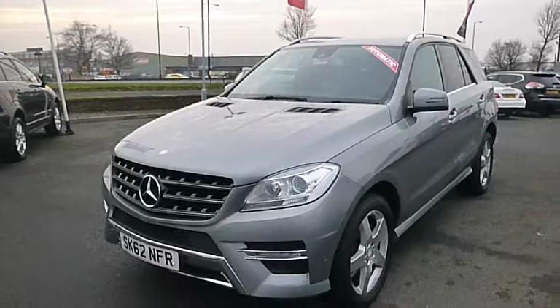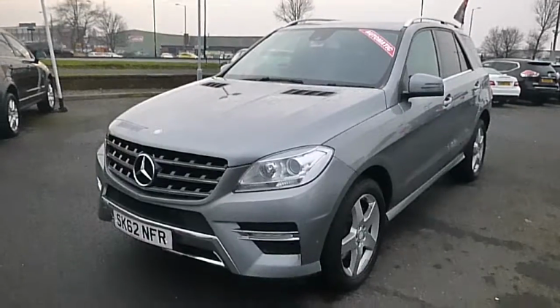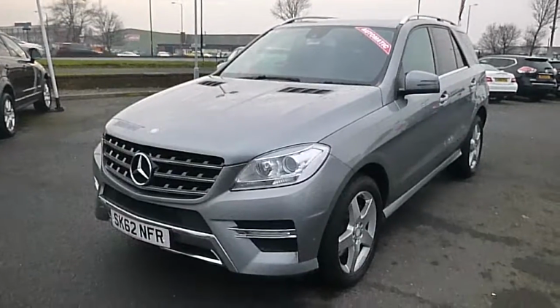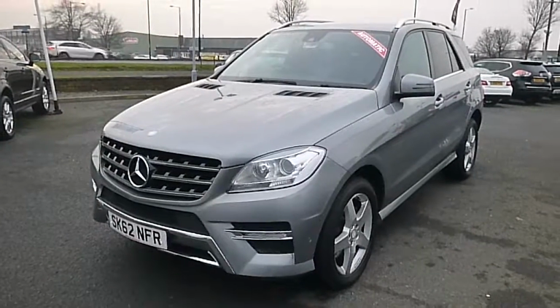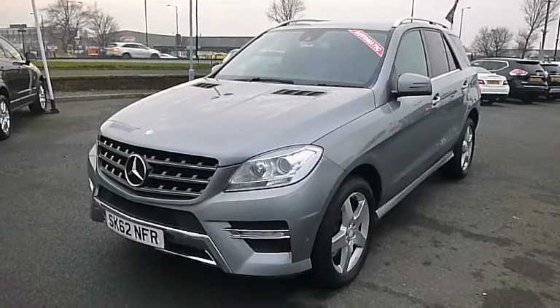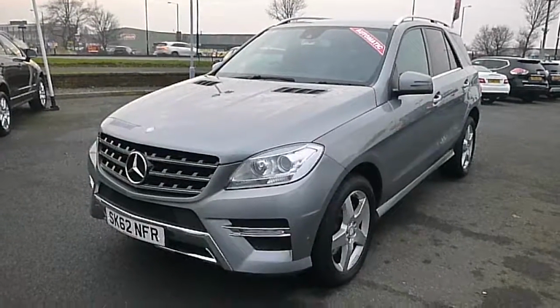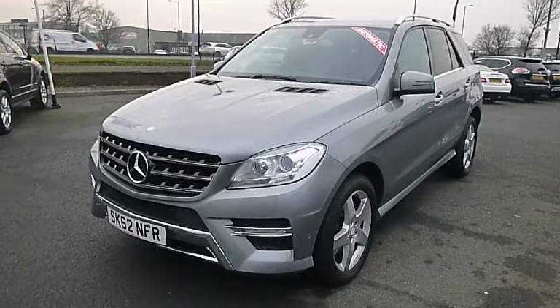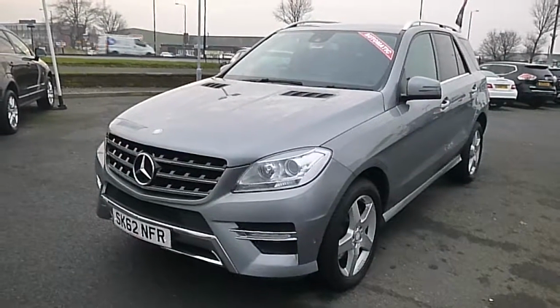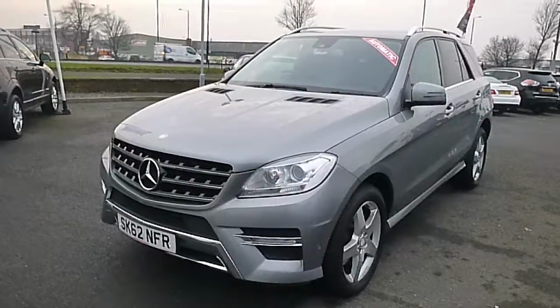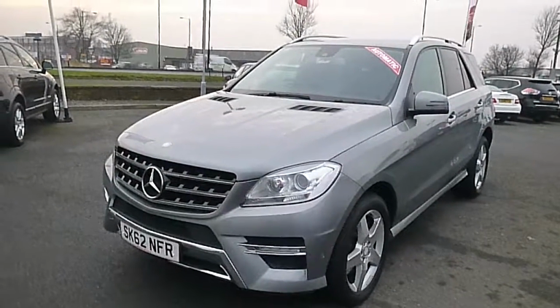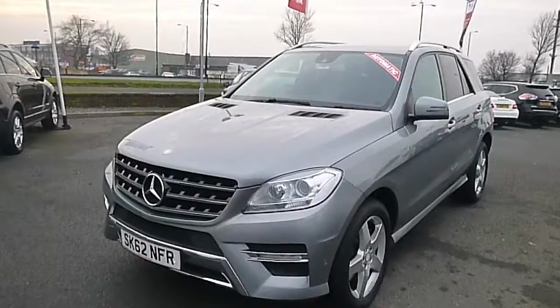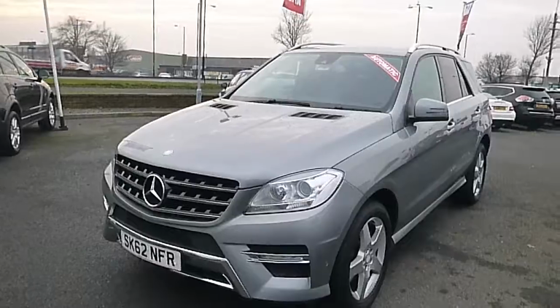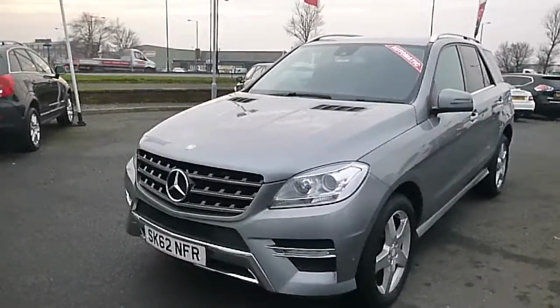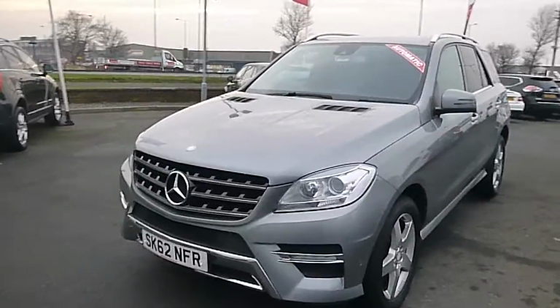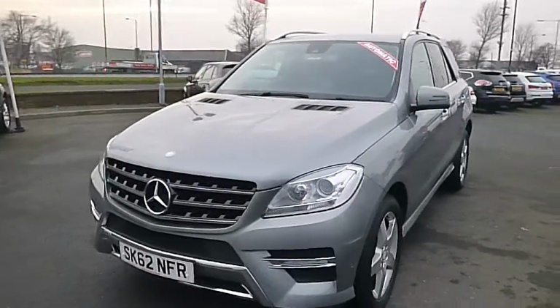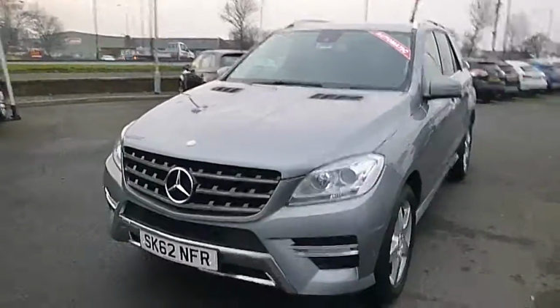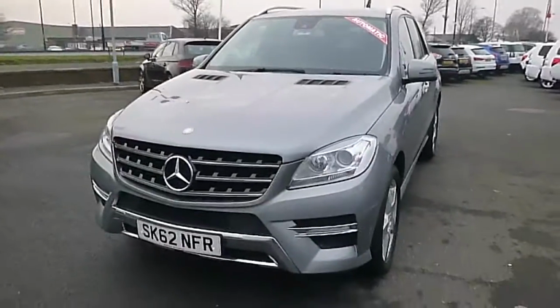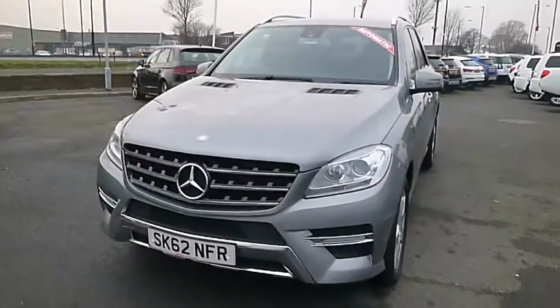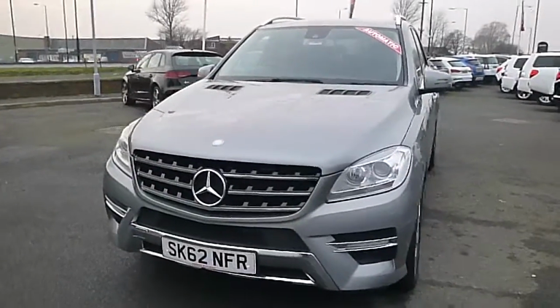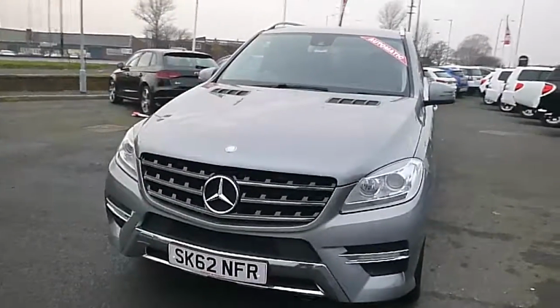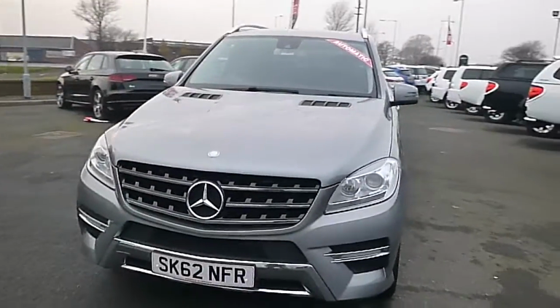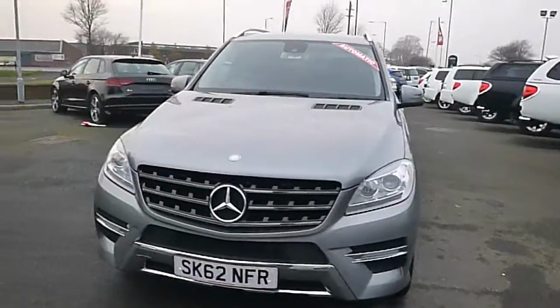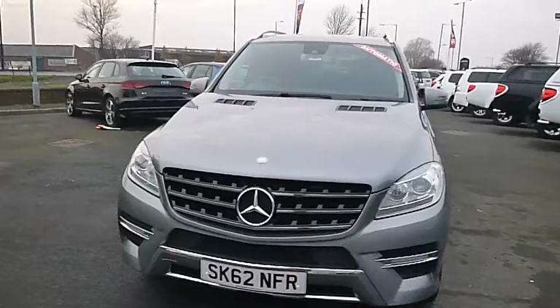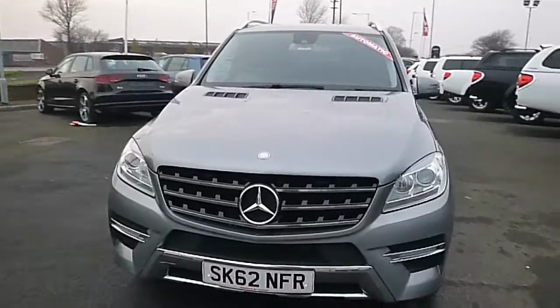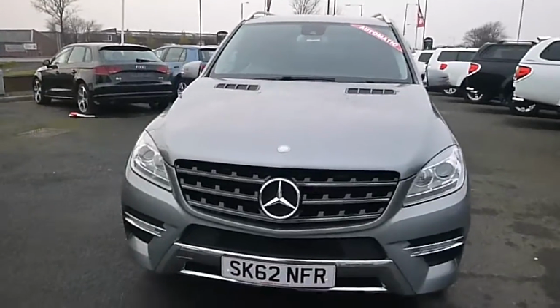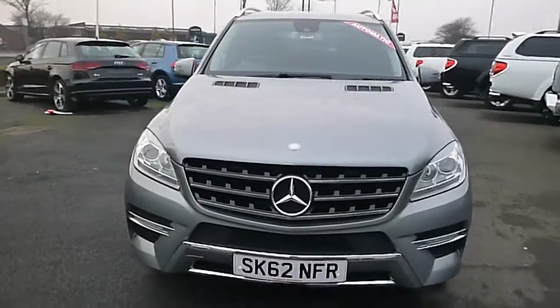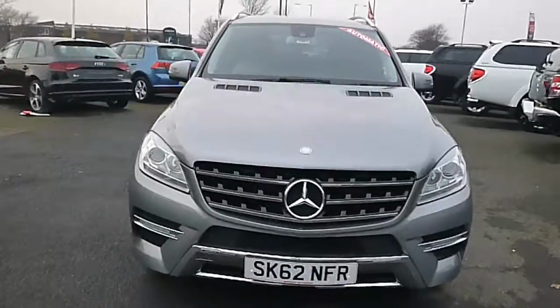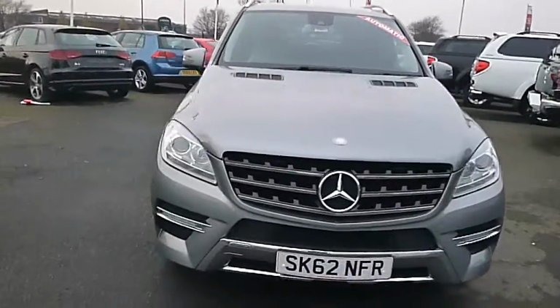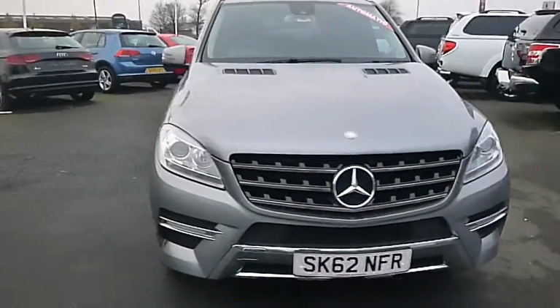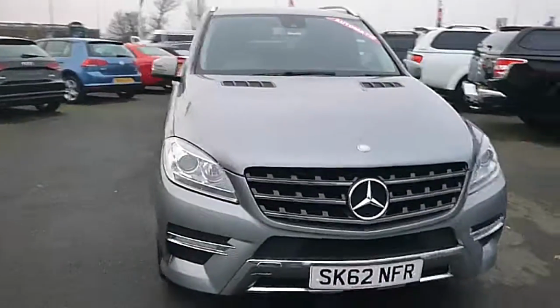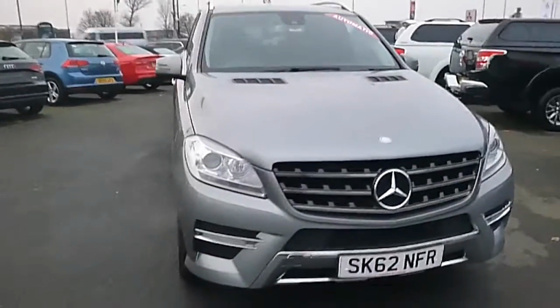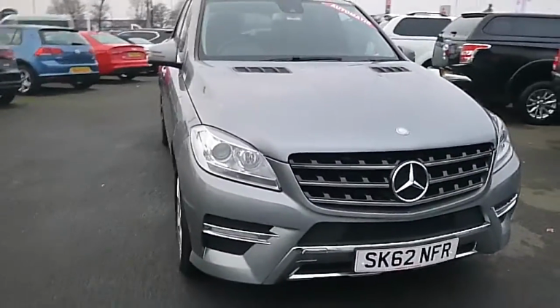Welcome to Jones with Spishy in Millsborough. Here we have our used Mercedes-Benz M-Class ML250 Bluetech Sport in silver. It's got 50,003 miles on the clock, registered October 2012 on a 62 plate.